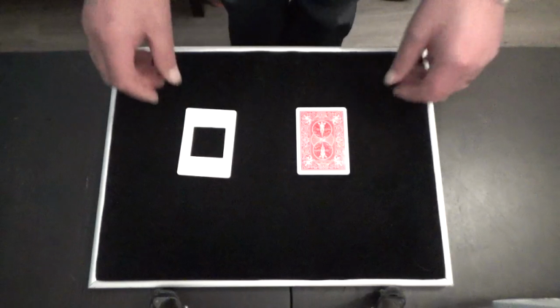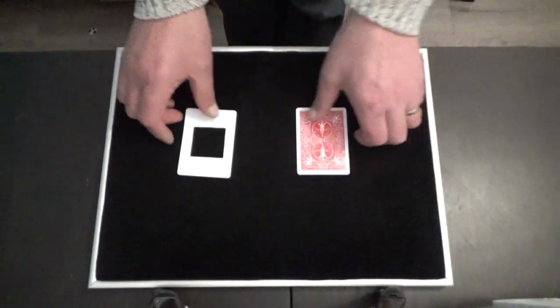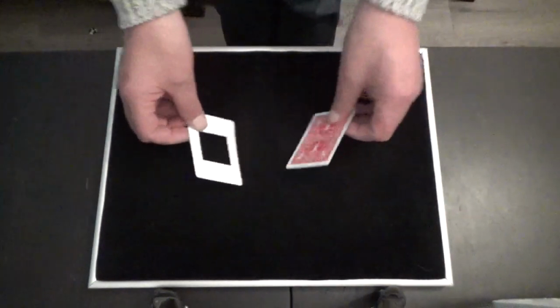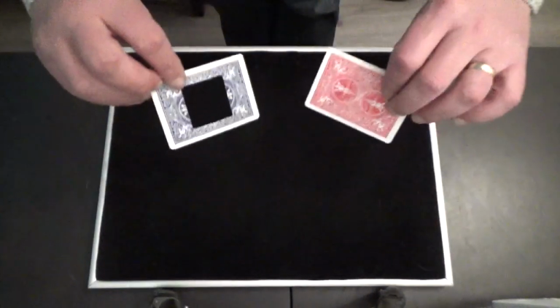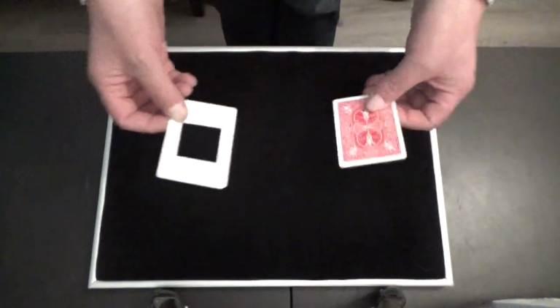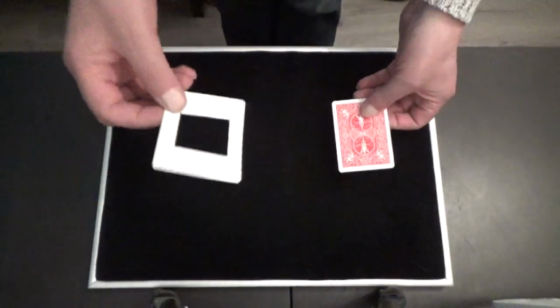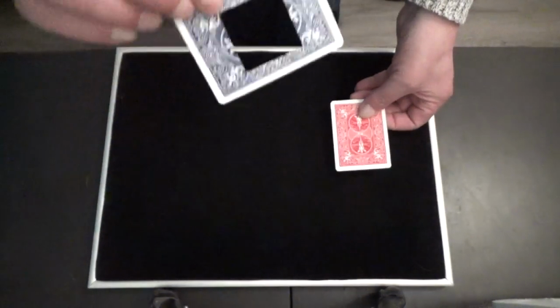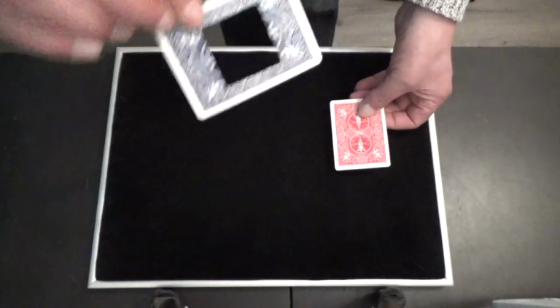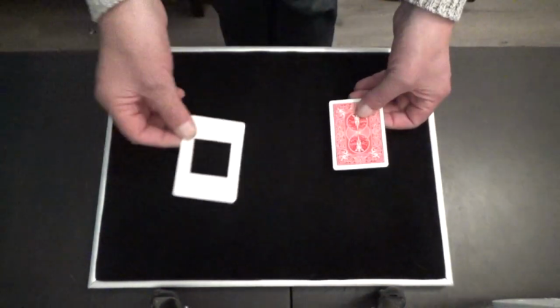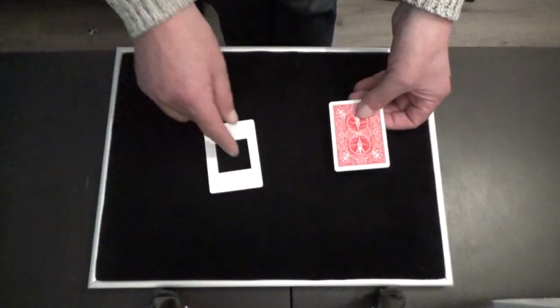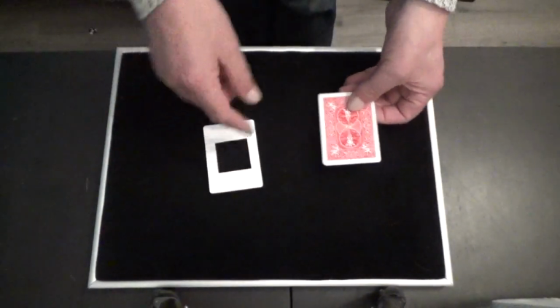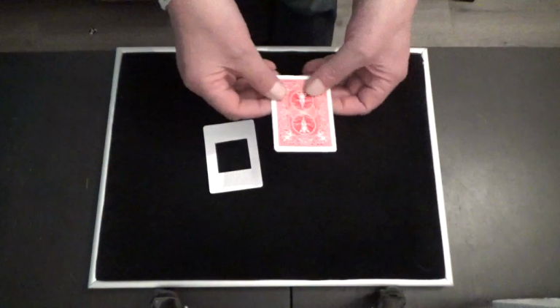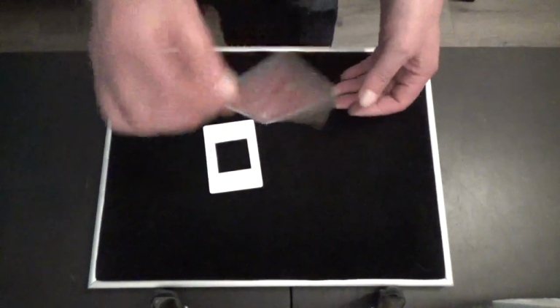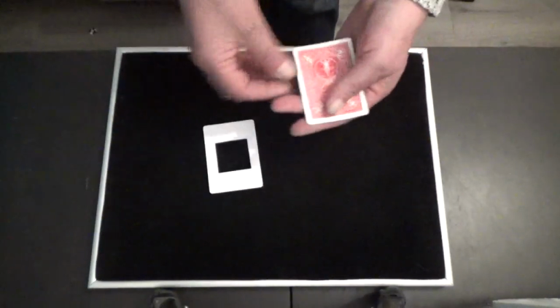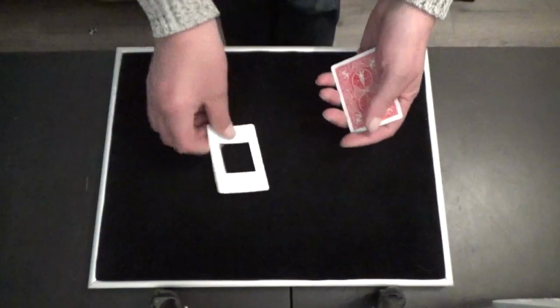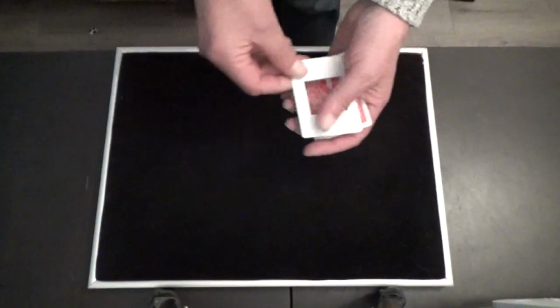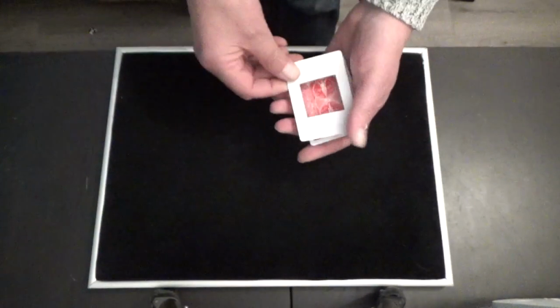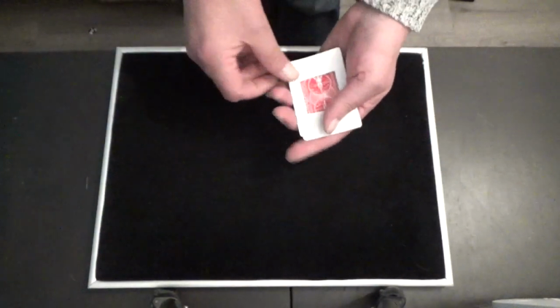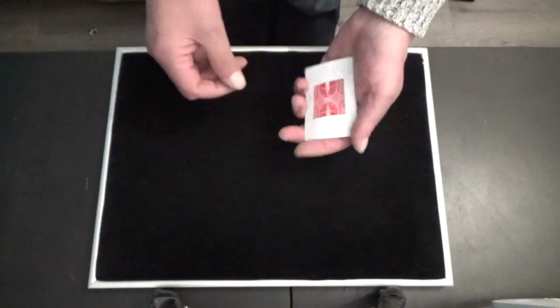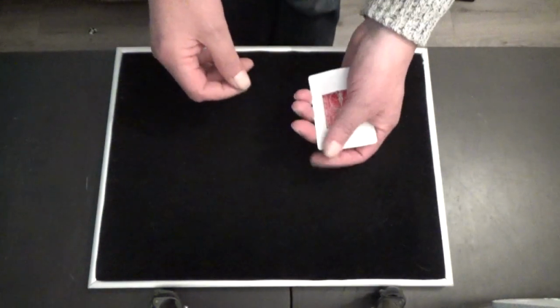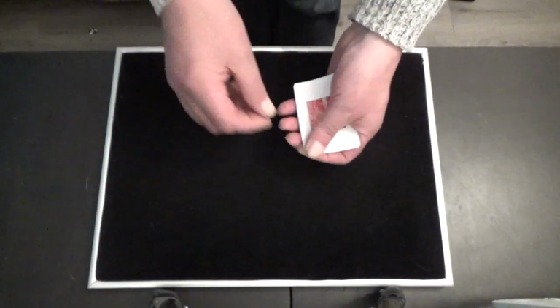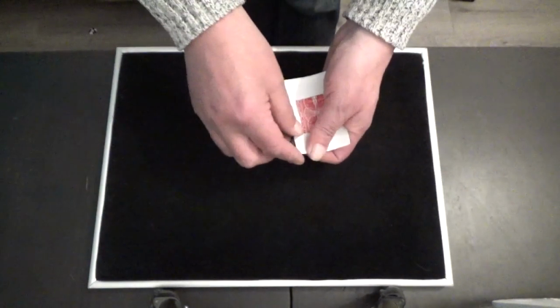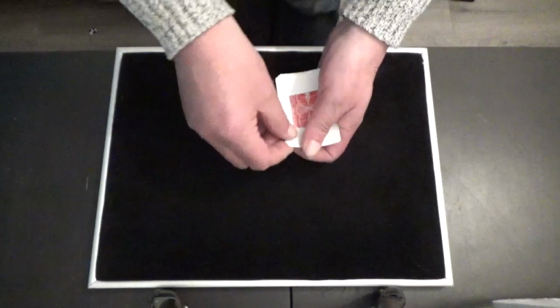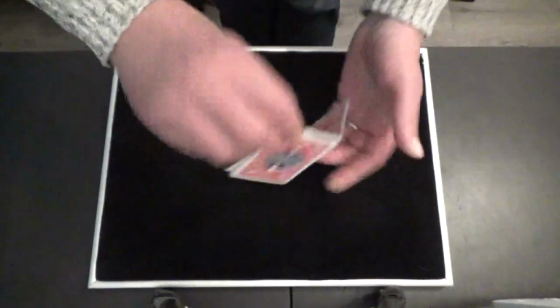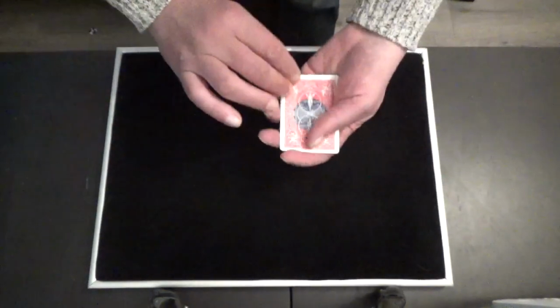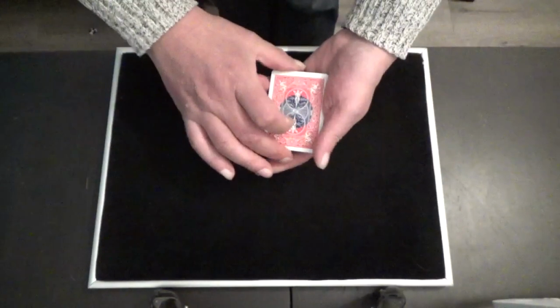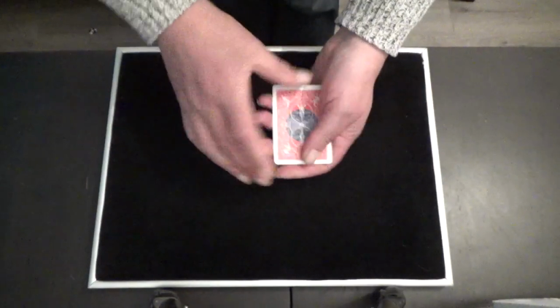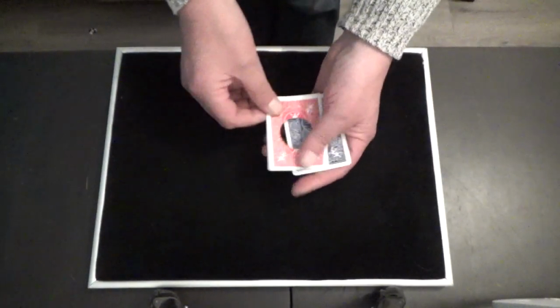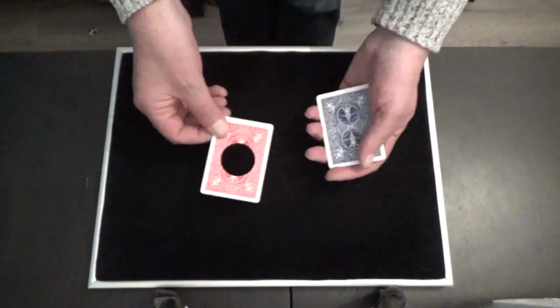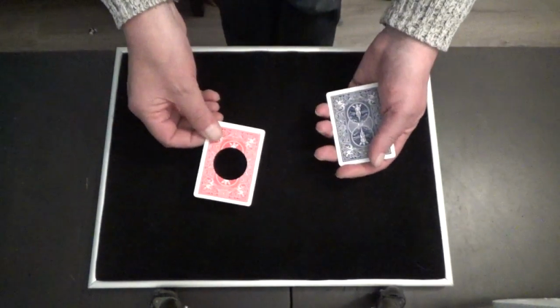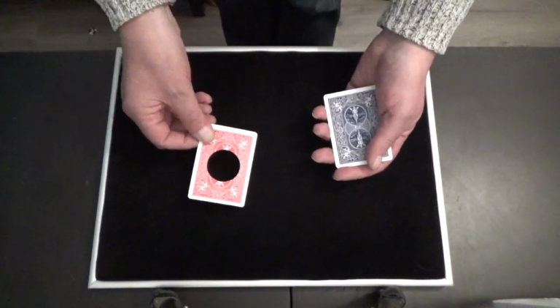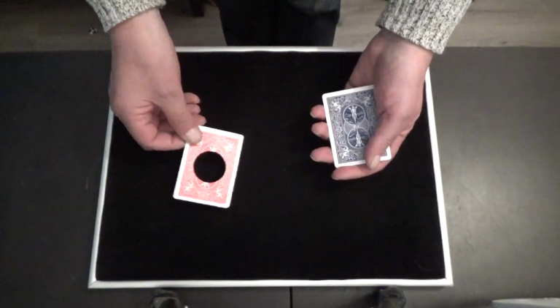Hey, I want to show you something with a blue card with a square and a red card. I take the square and when I turn the square like this, you have a card with a hole.